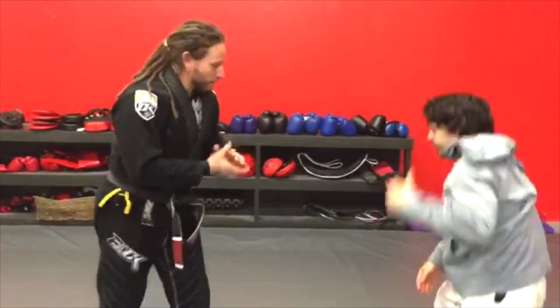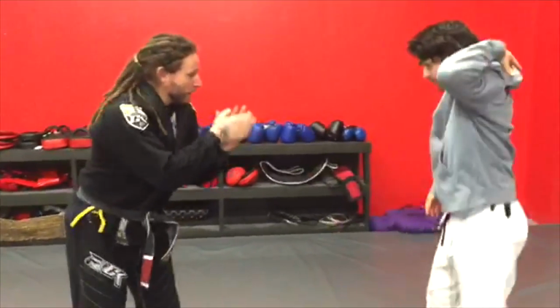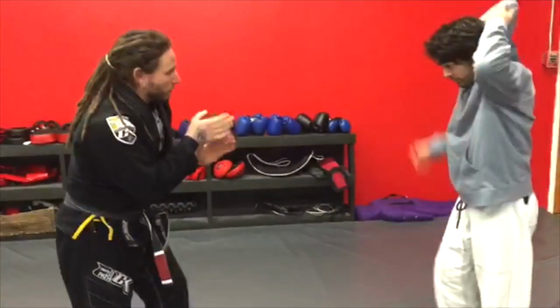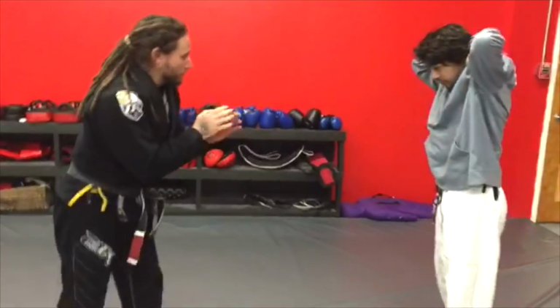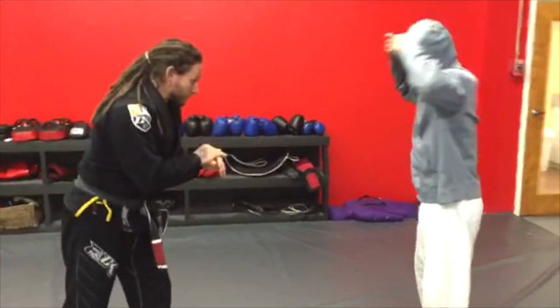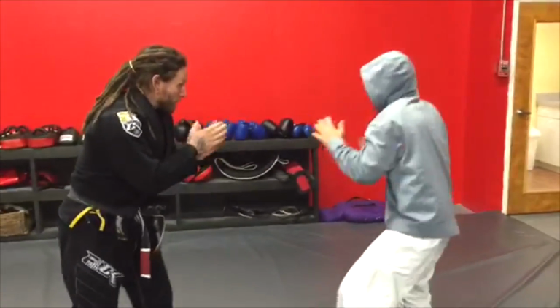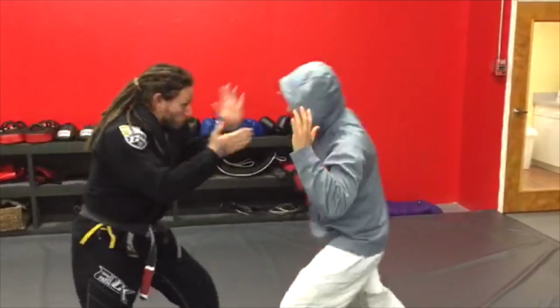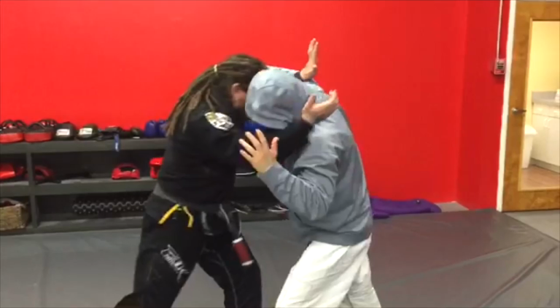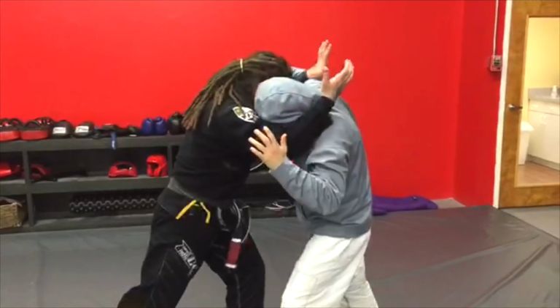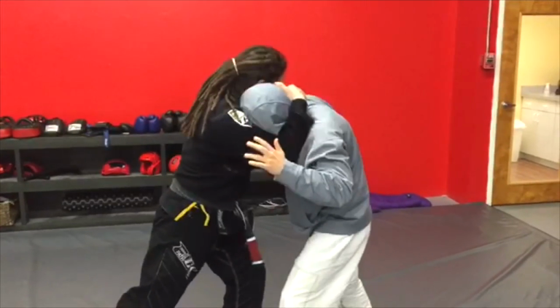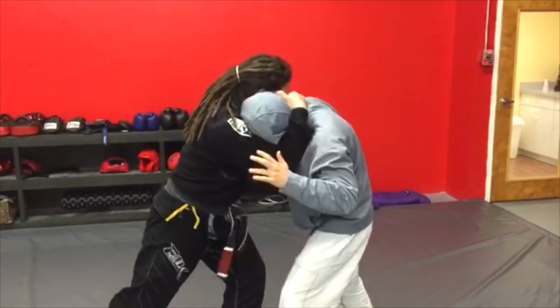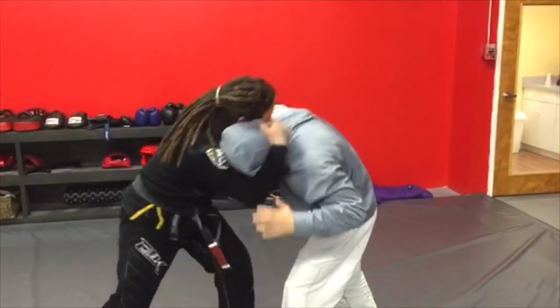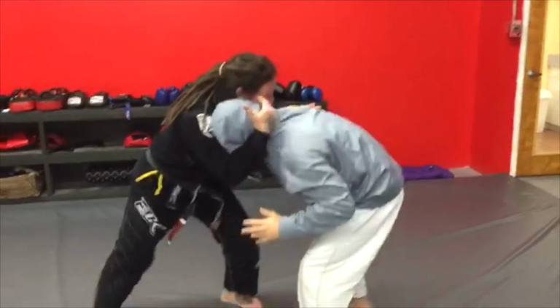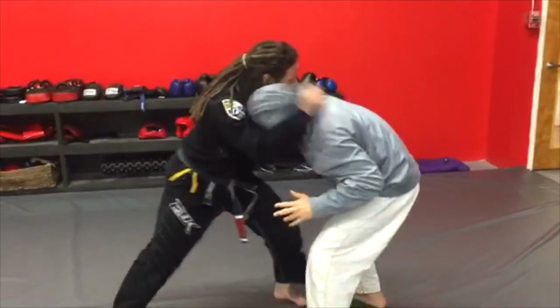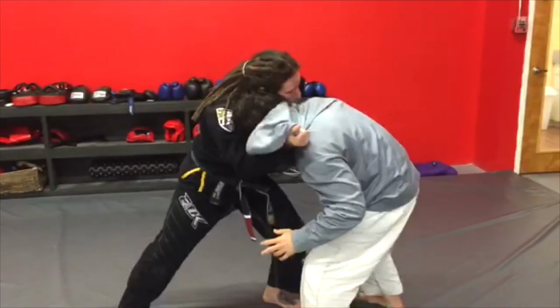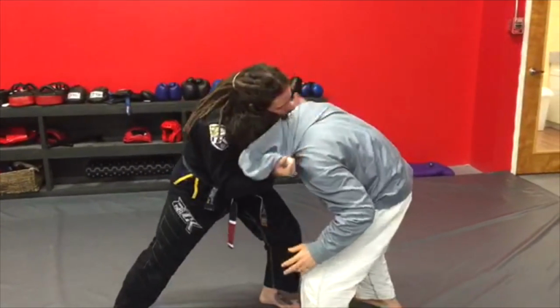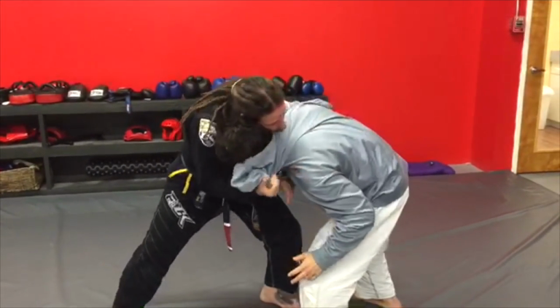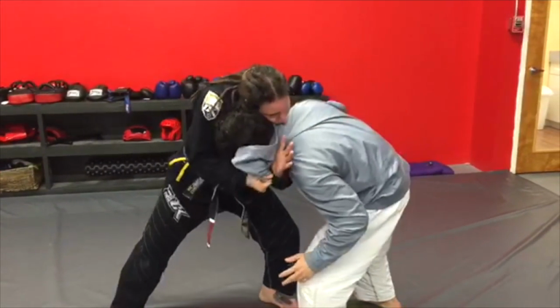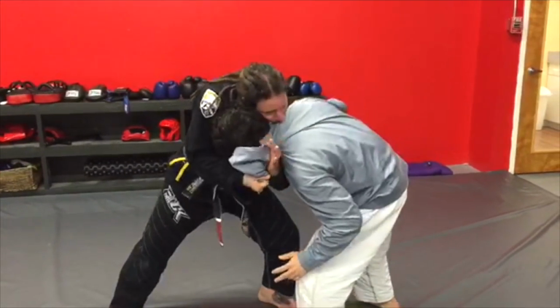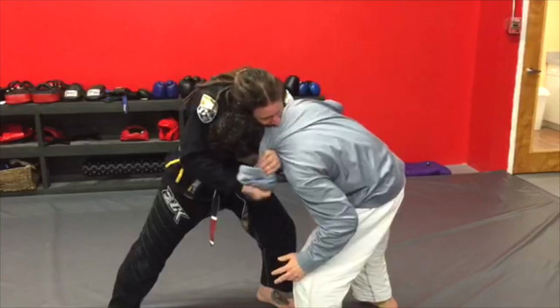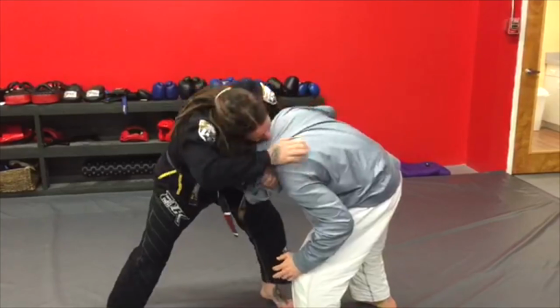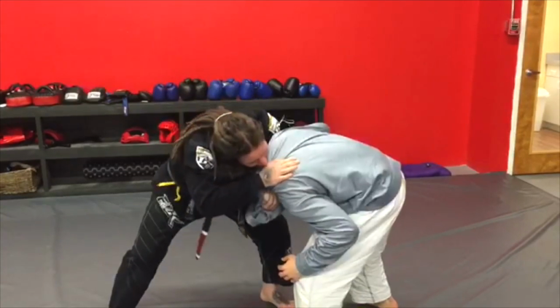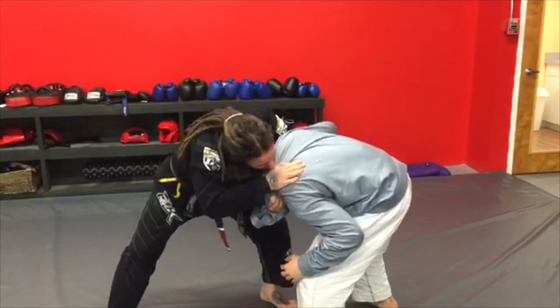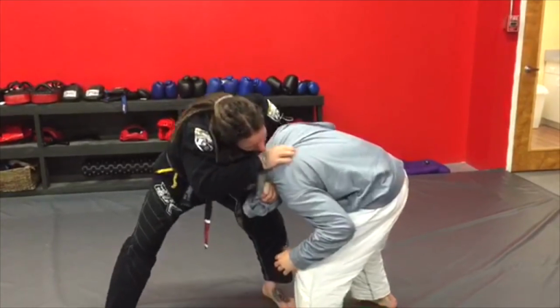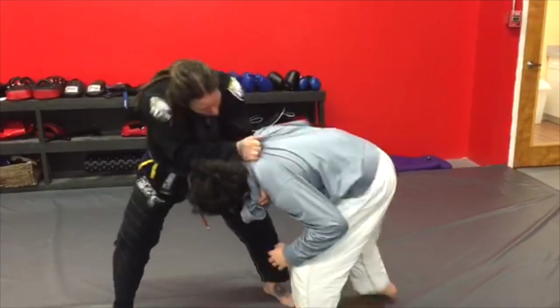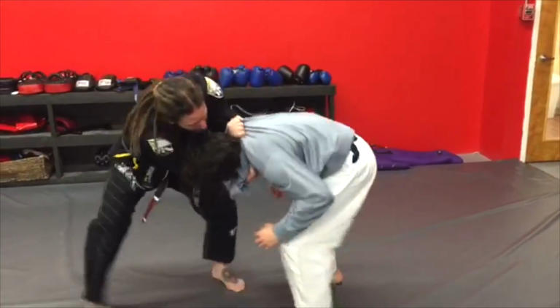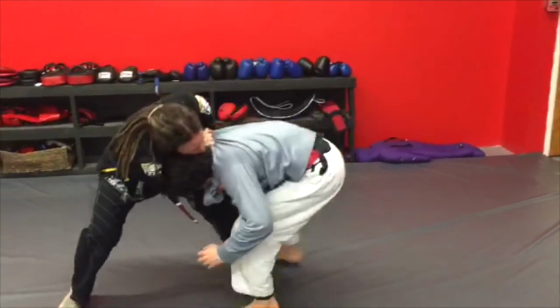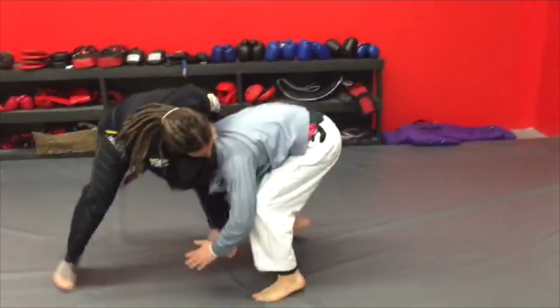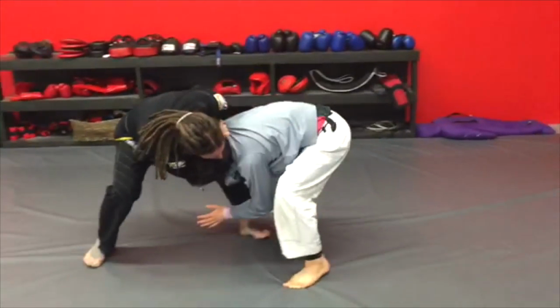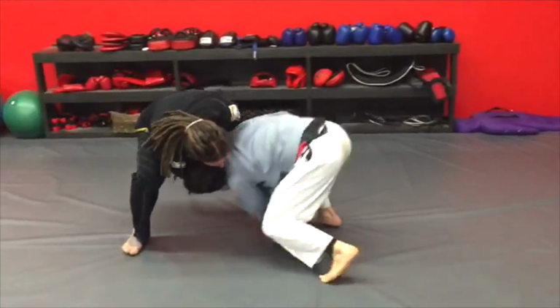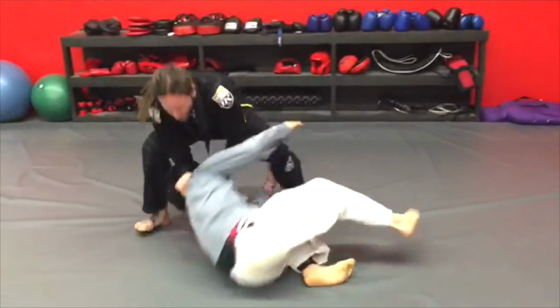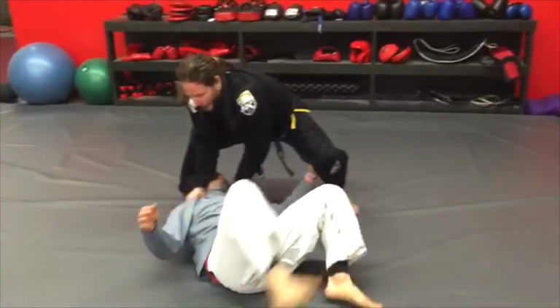So again, he comes in. I'm catching the punch, clipping, controlling, pulling the hood off, feeding it, keeping his posture, stepping back, controlling — and down.